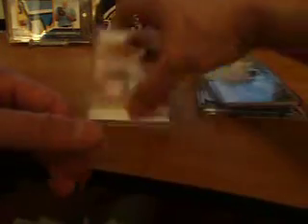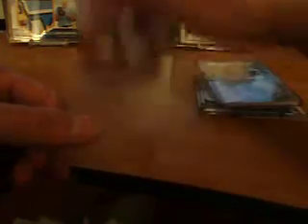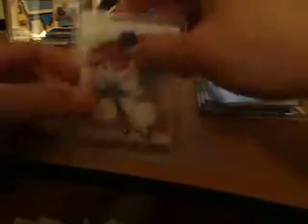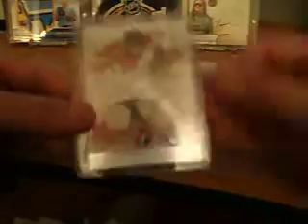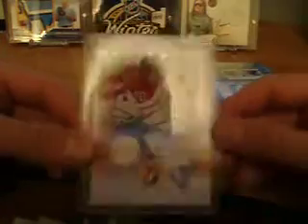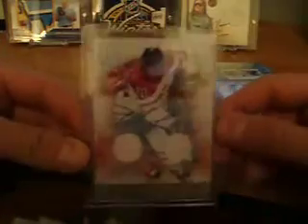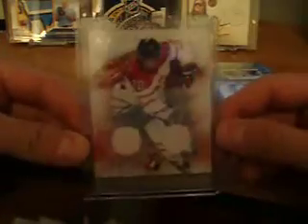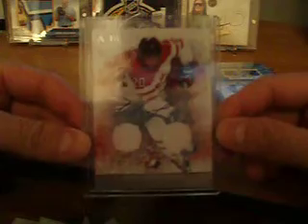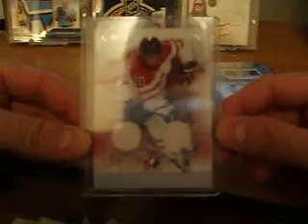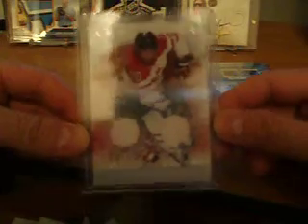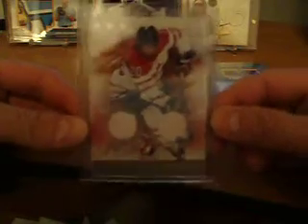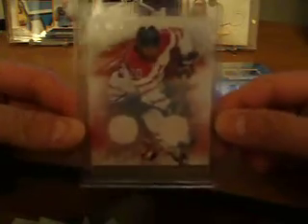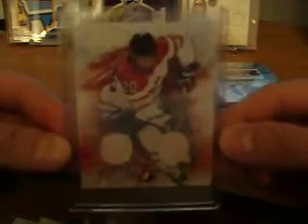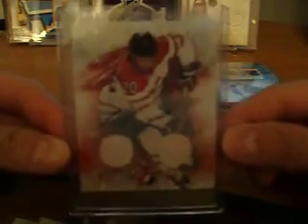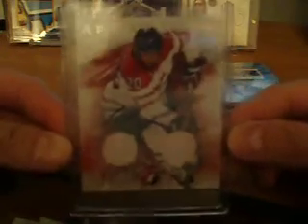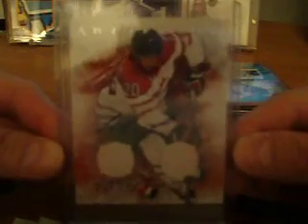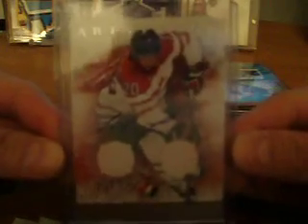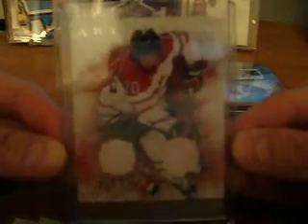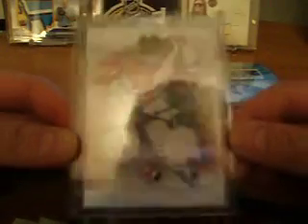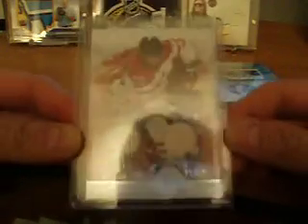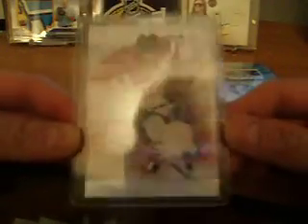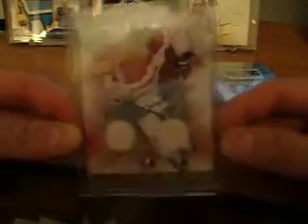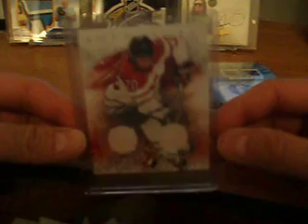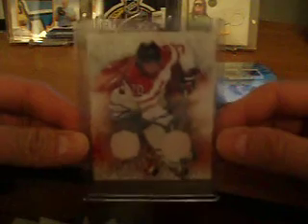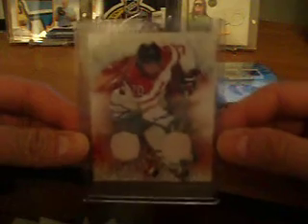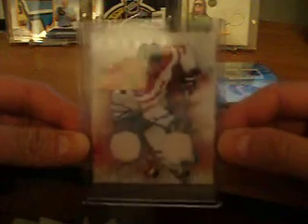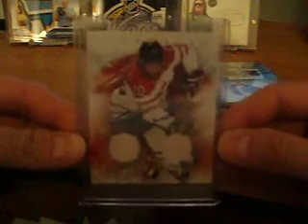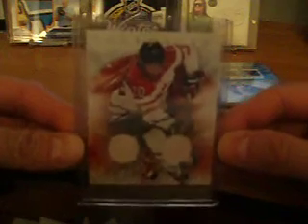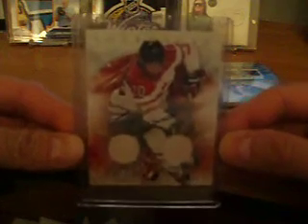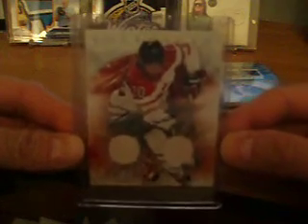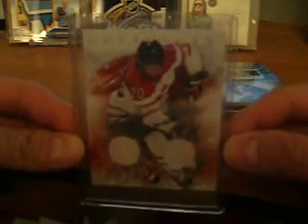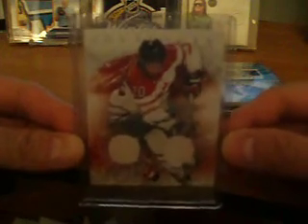And last but not least, Team Canada dual jersey — Louis LeBlanc. Dual jersey auto, number one of 12 for the Habs. He plays for the Habs.